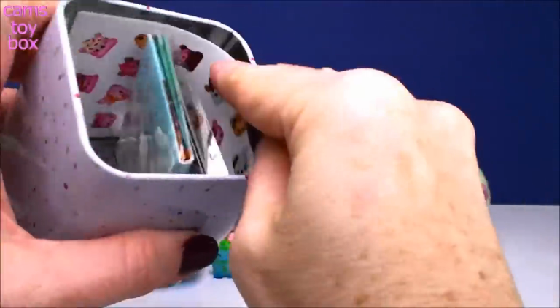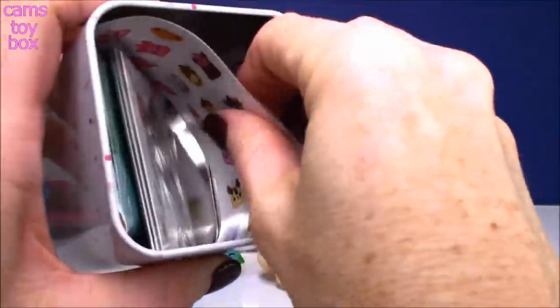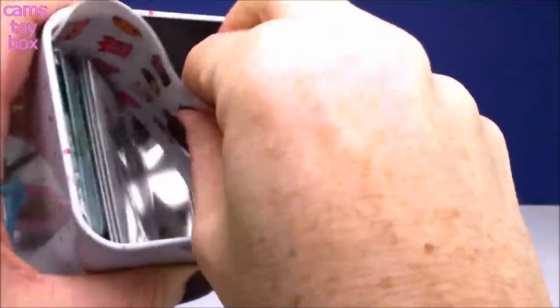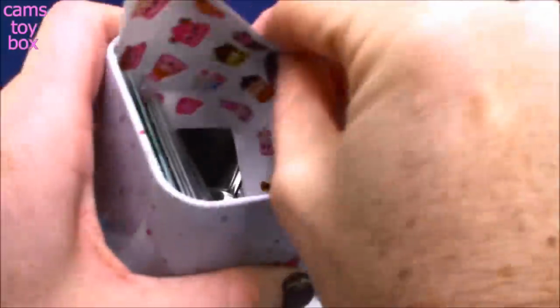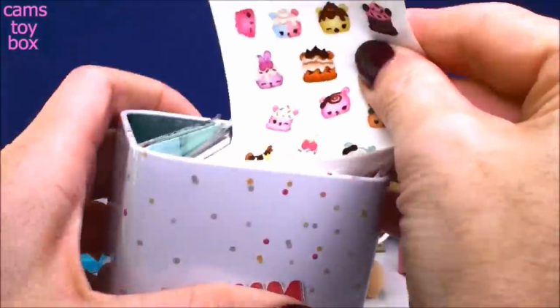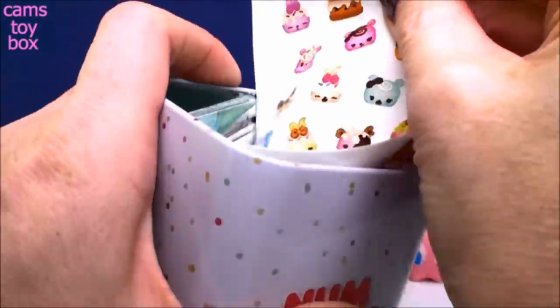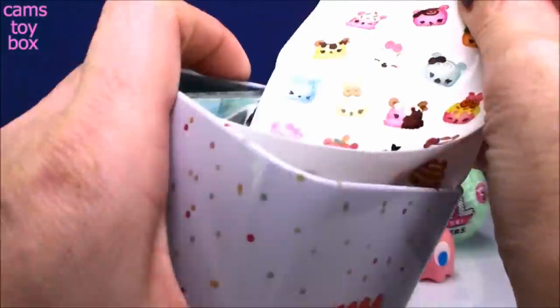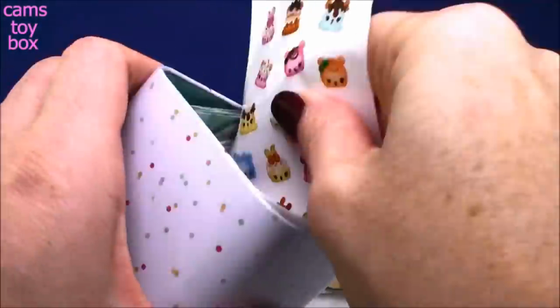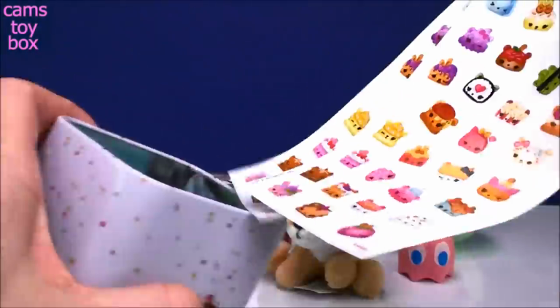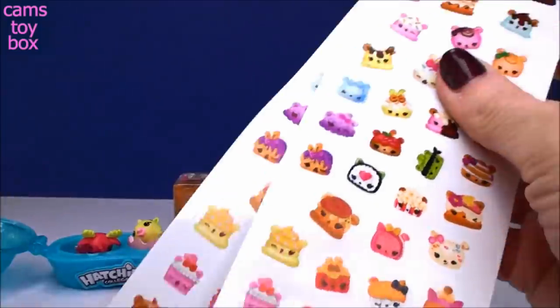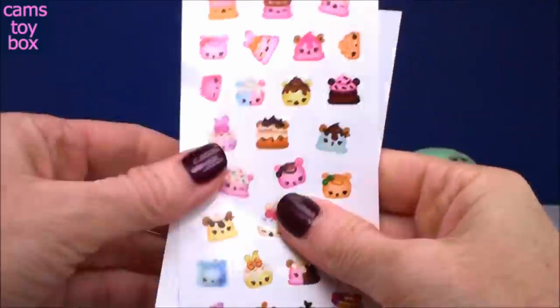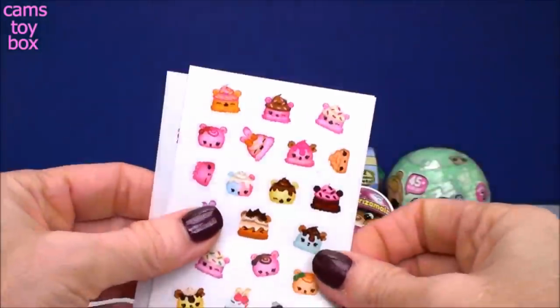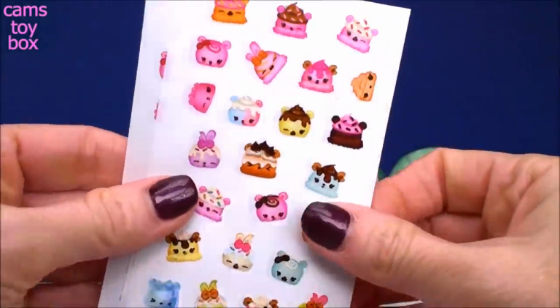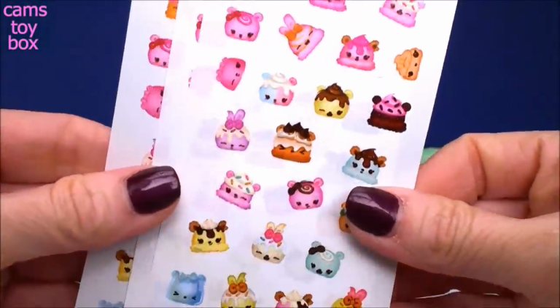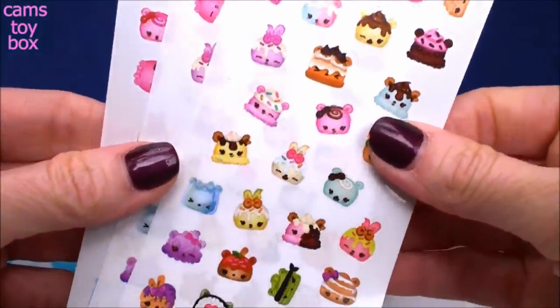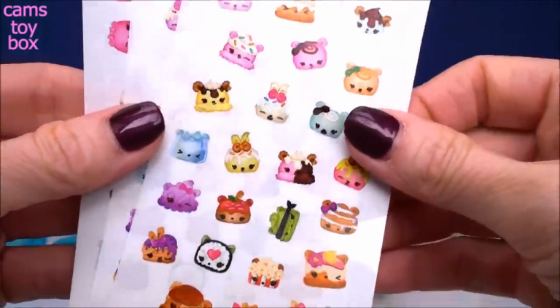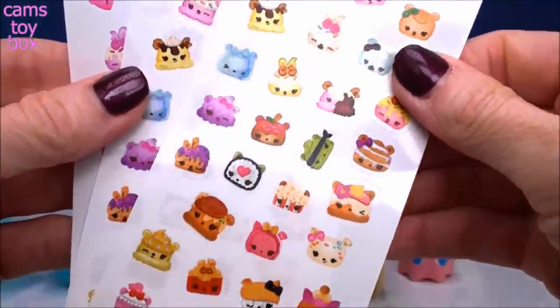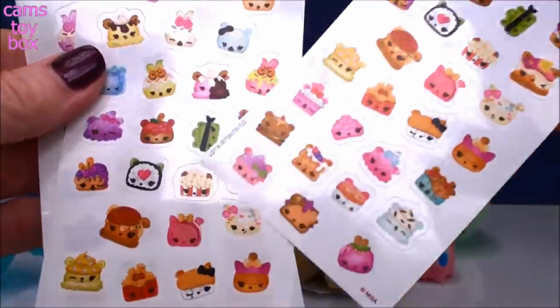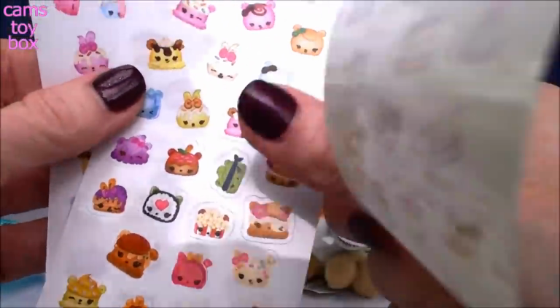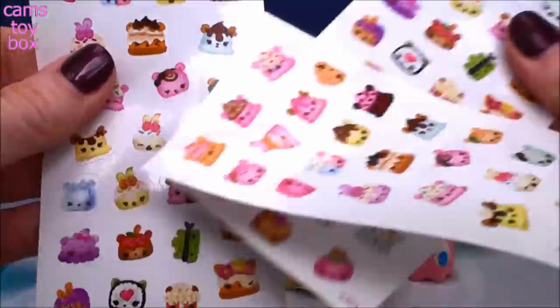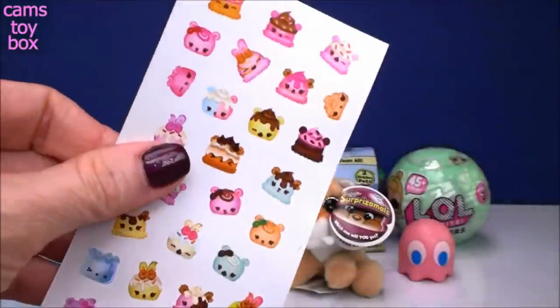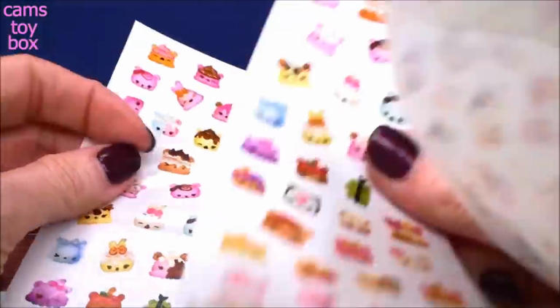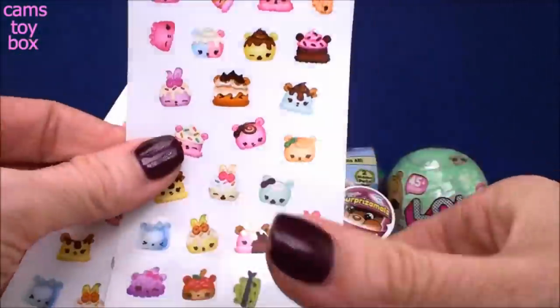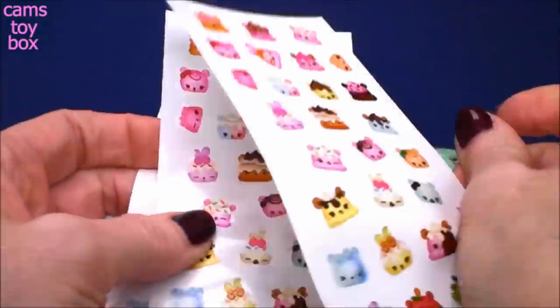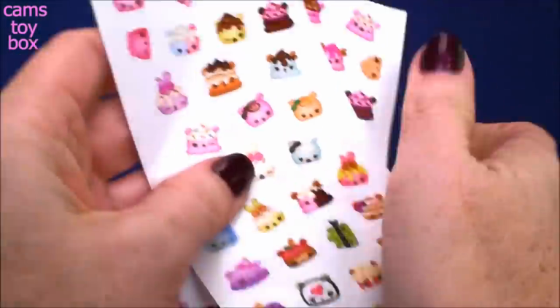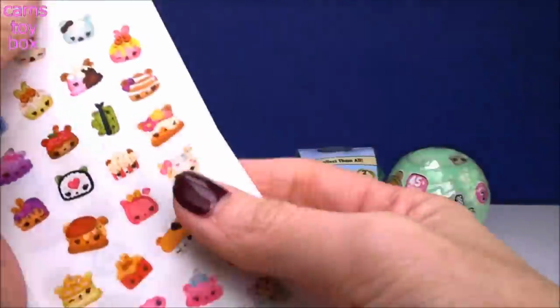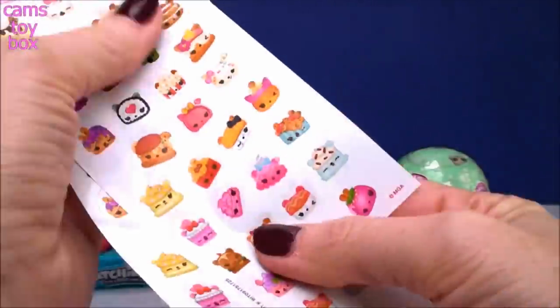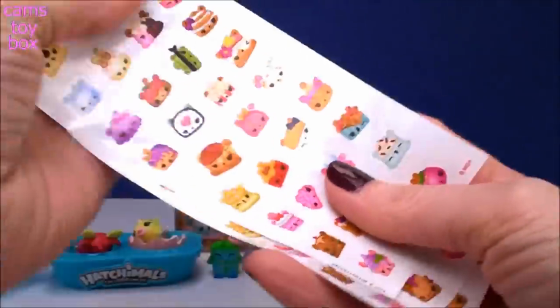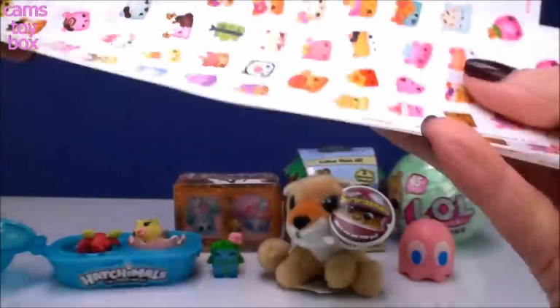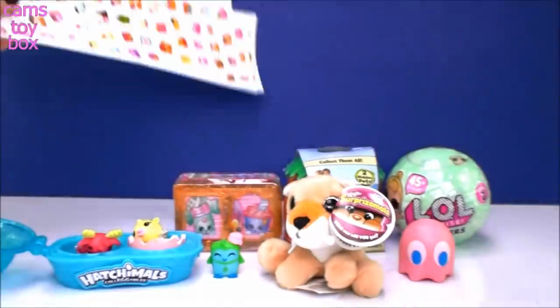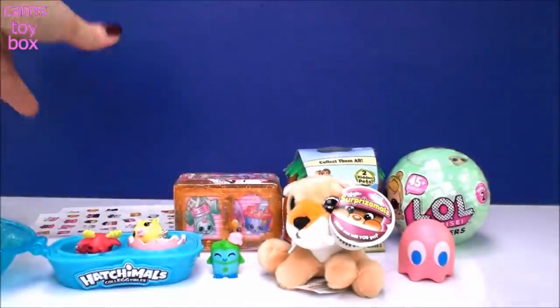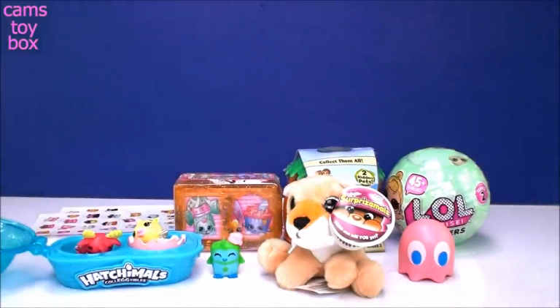Oh my gosh, all of those Num Num stickers! Holy moly, look at all these stickers - tons and tons of them. All of your favorite different Num Nums. You get three sheets of these so that's super cool. You can share with your friends and decorate your notebooks or whatever you like.